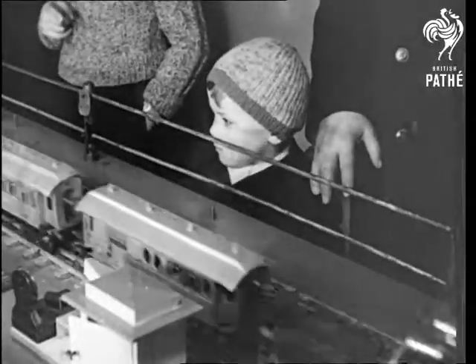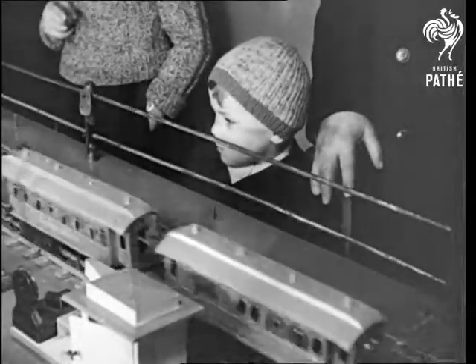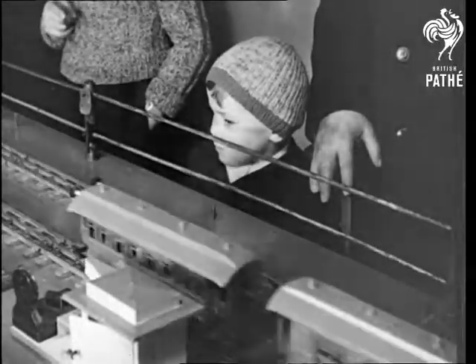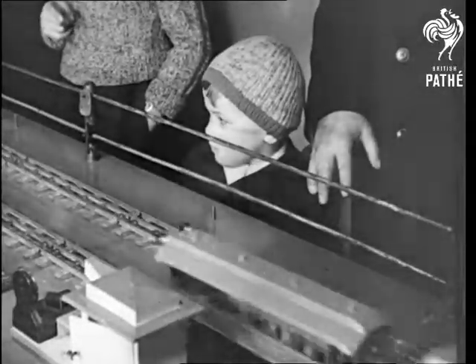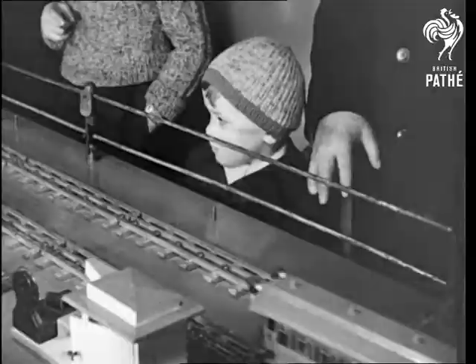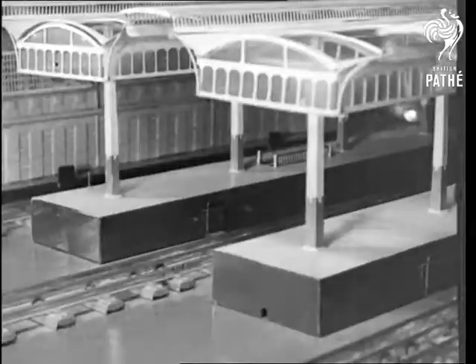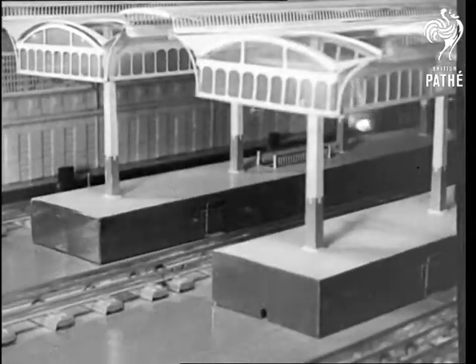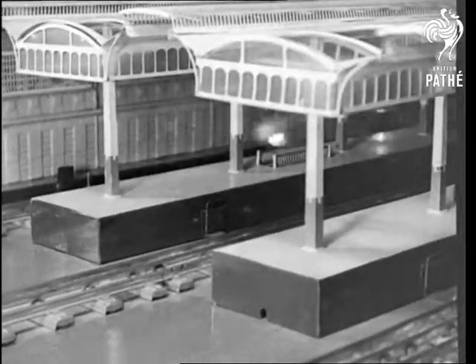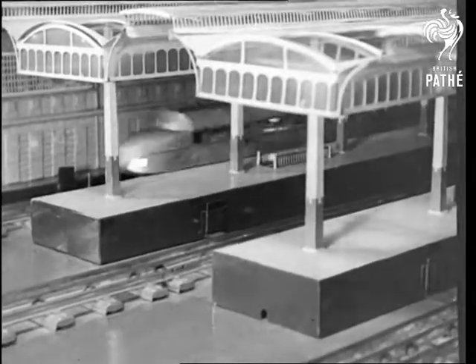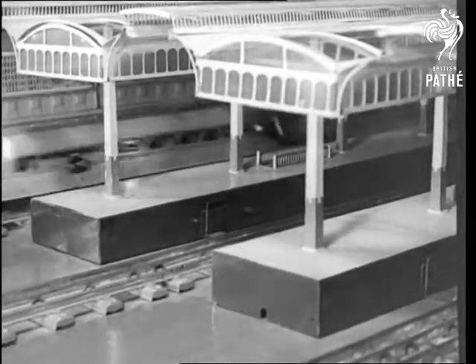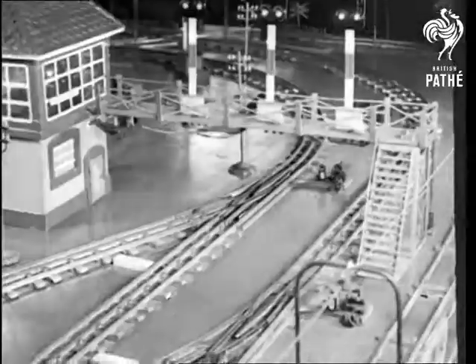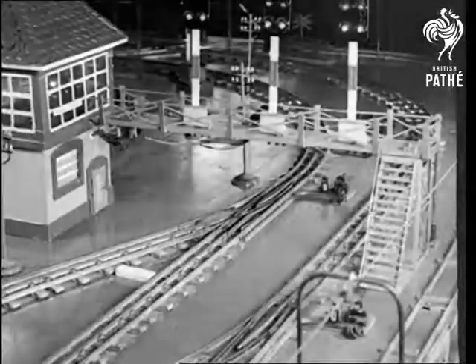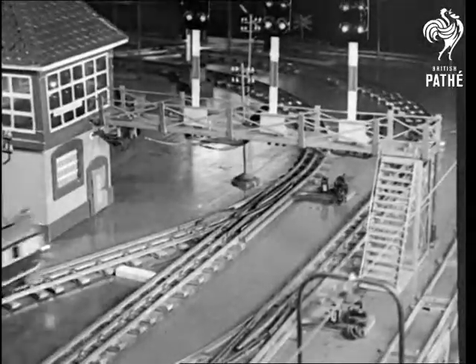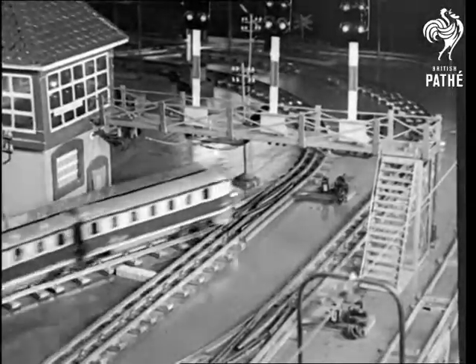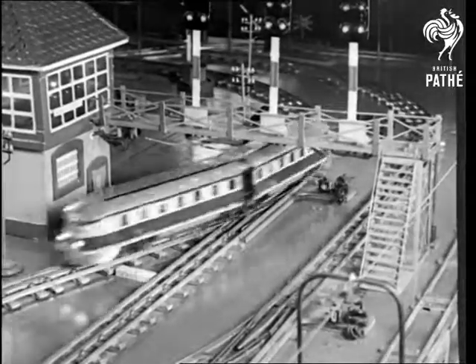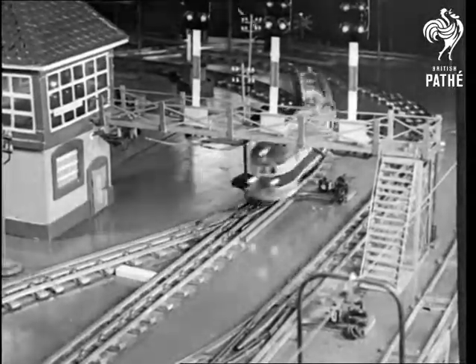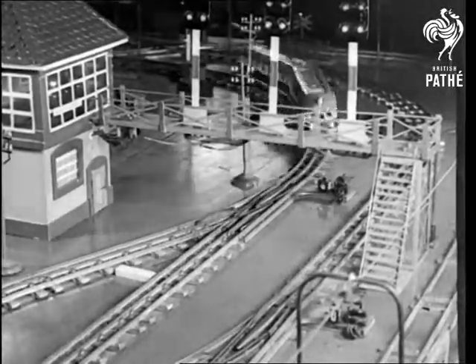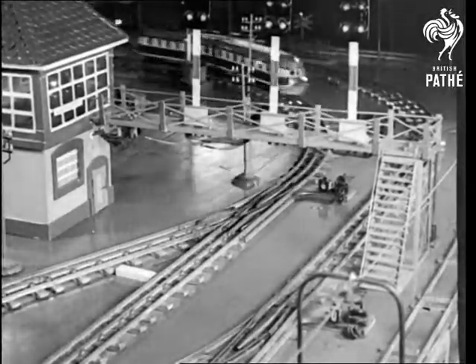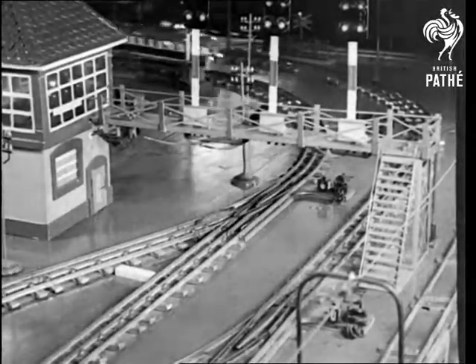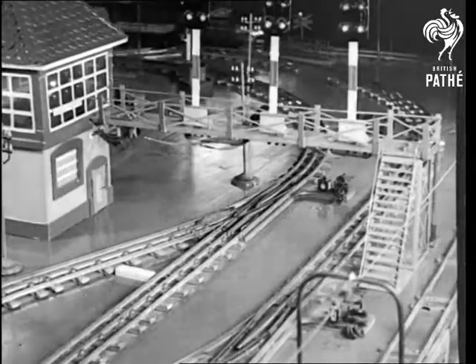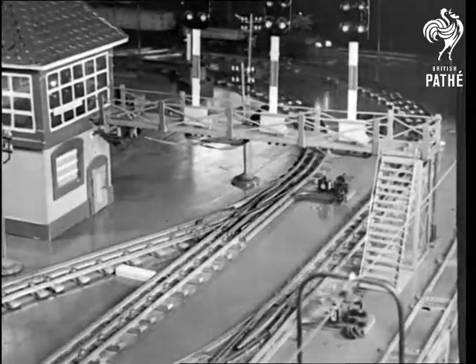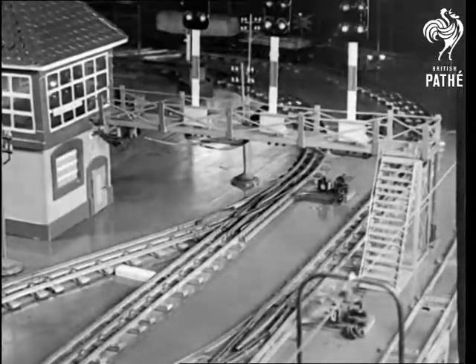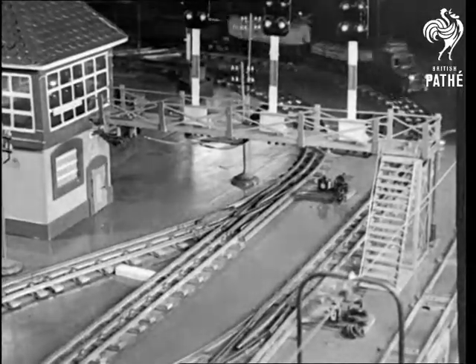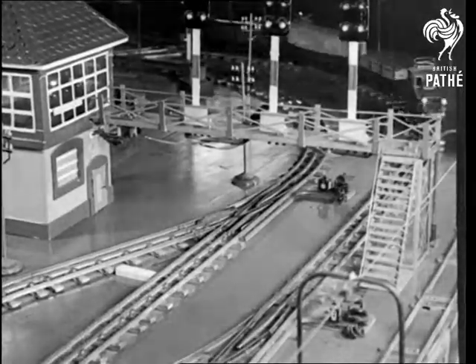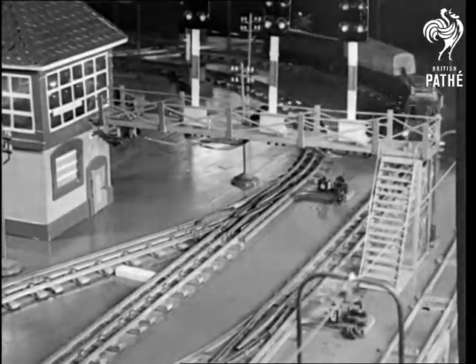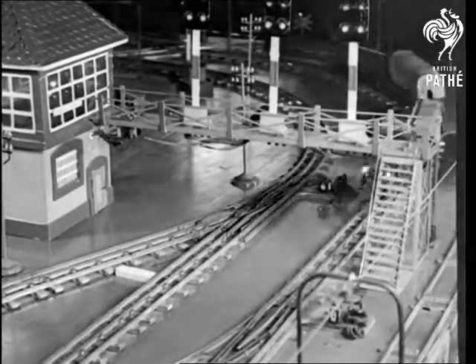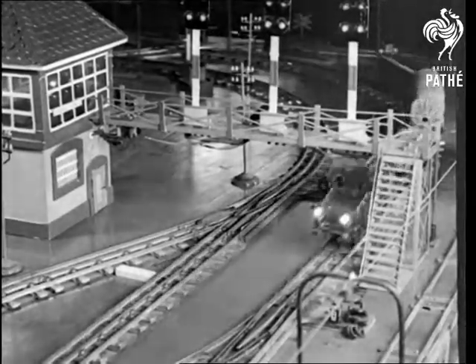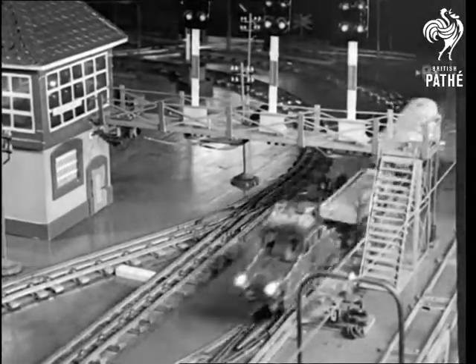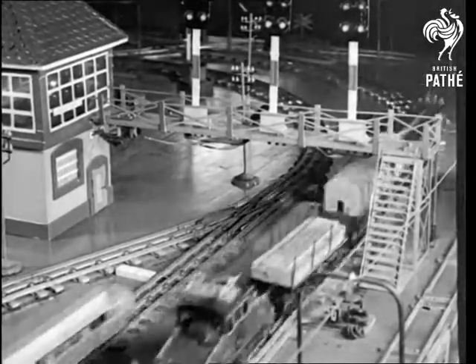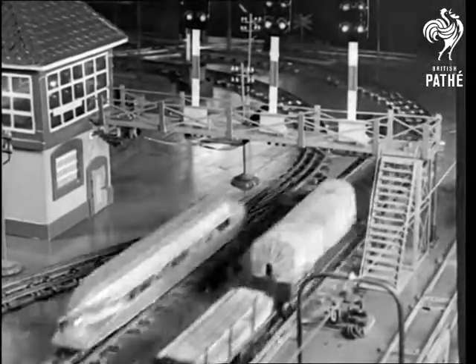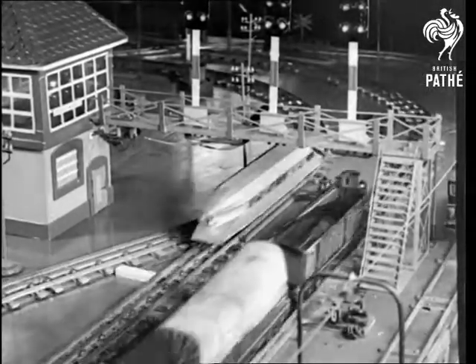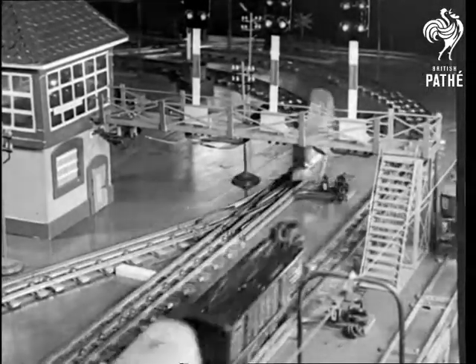Altogether there are over 200 yards of rail in the system and some five thousand switches, levers, signals and so on. Seven thousand pounds worth of amazing ingenuity.